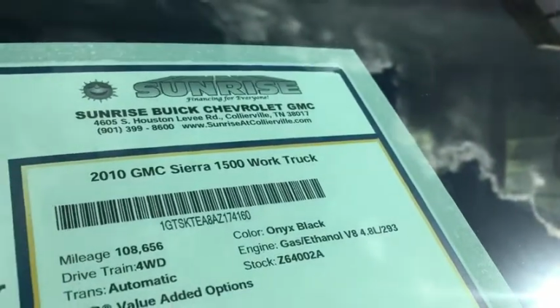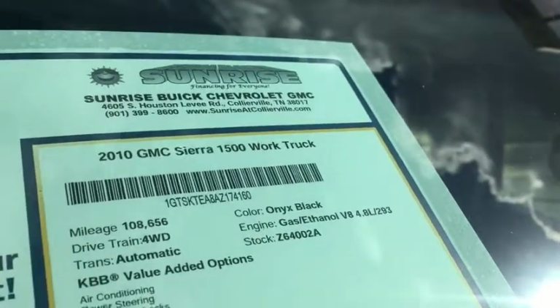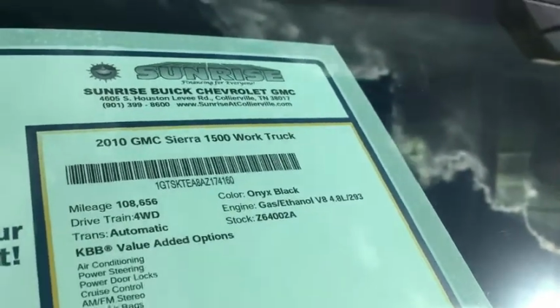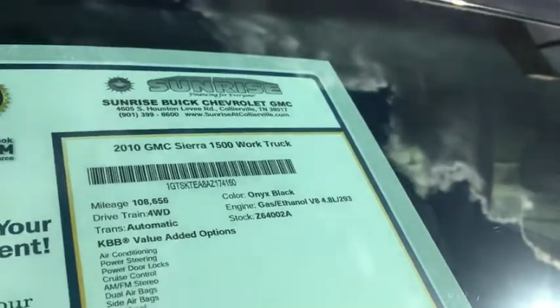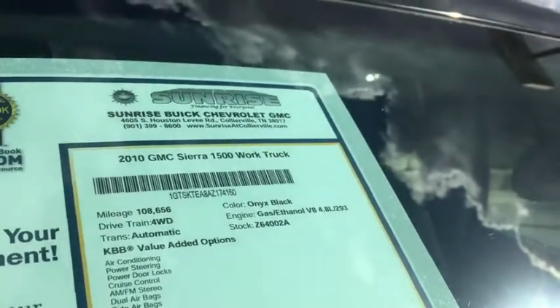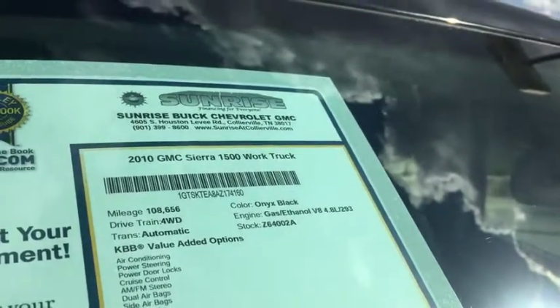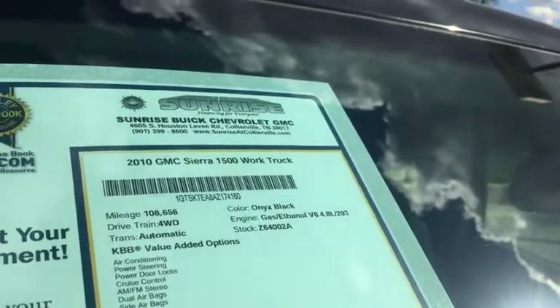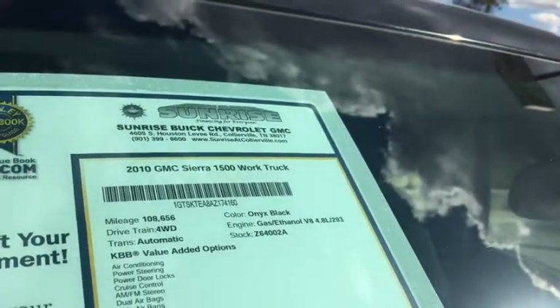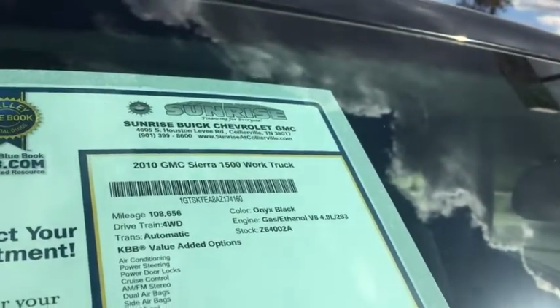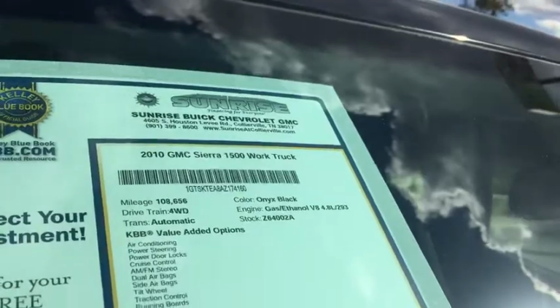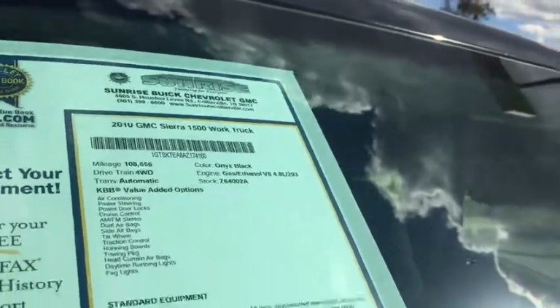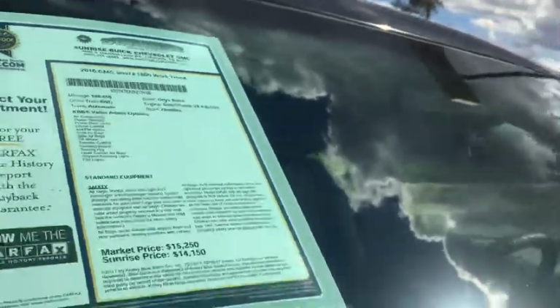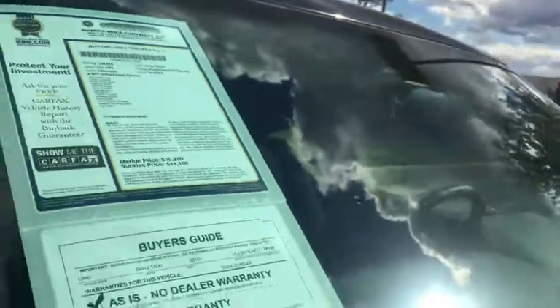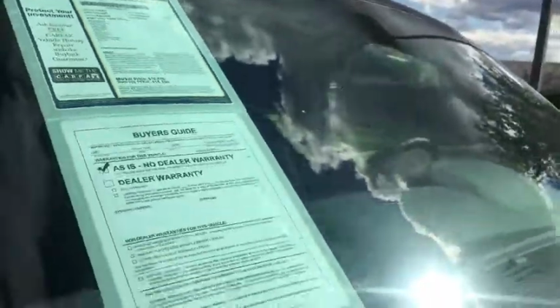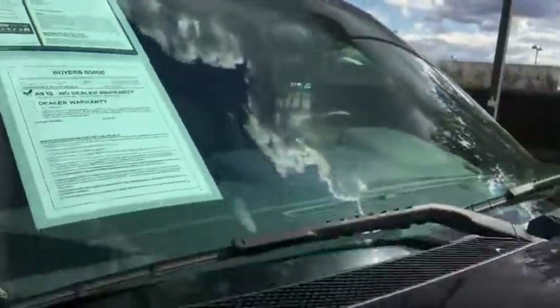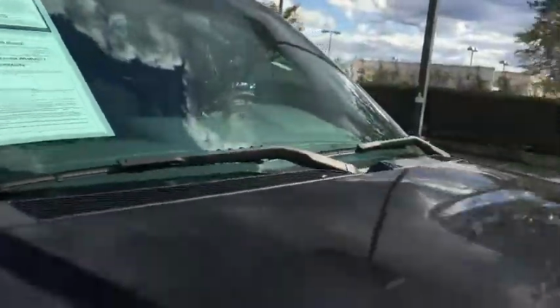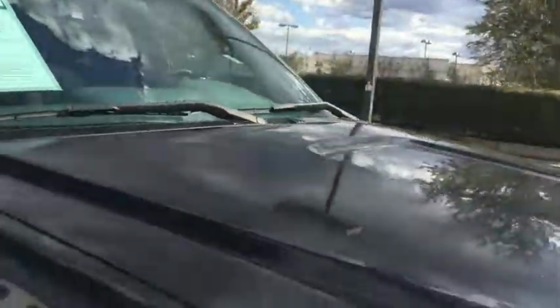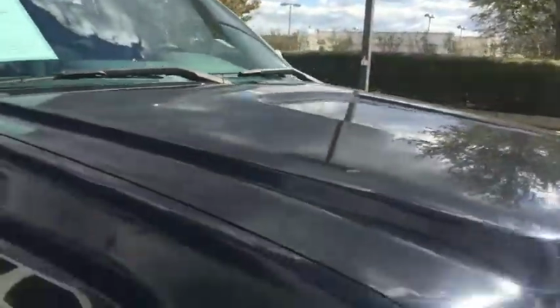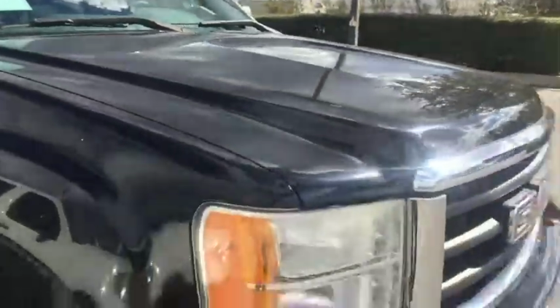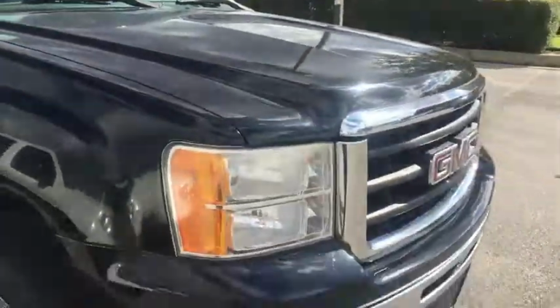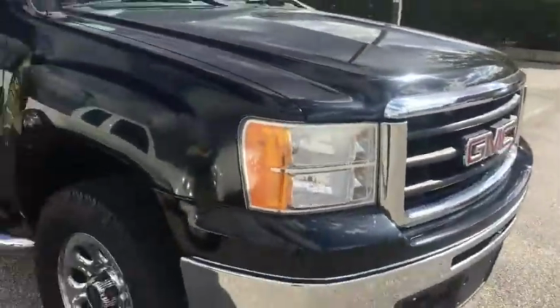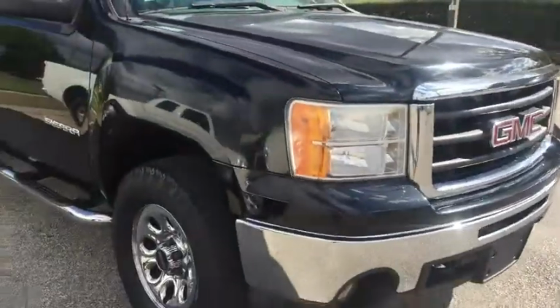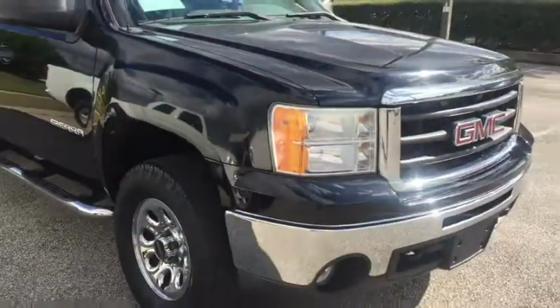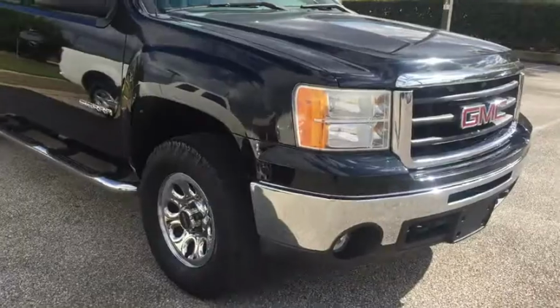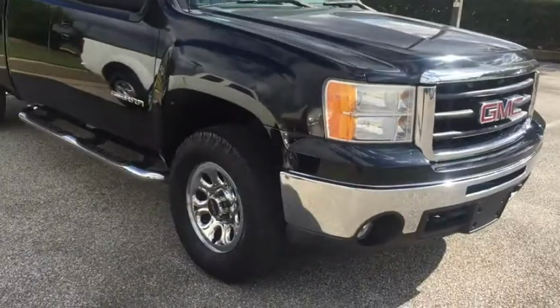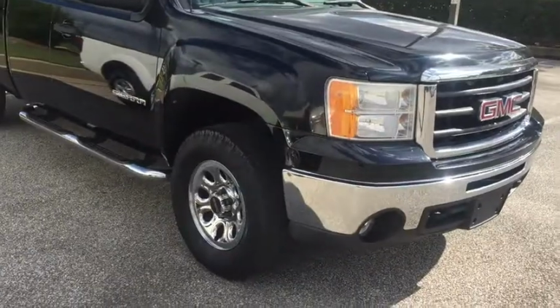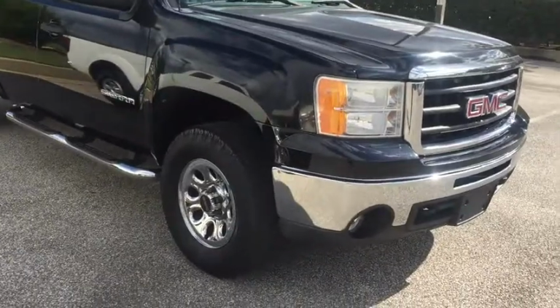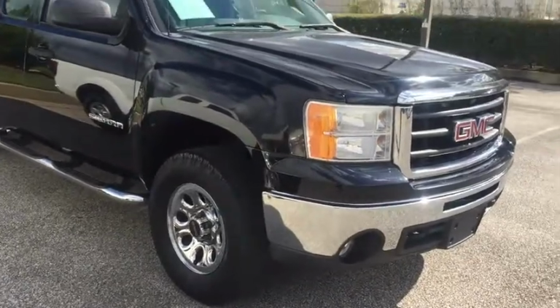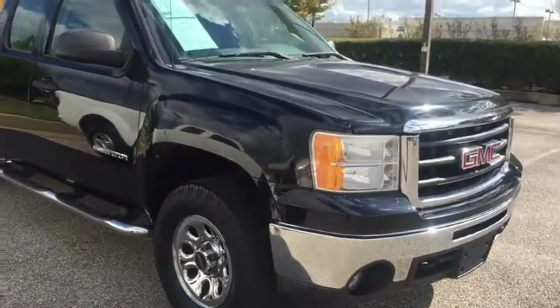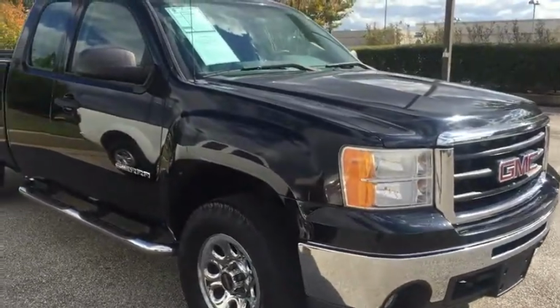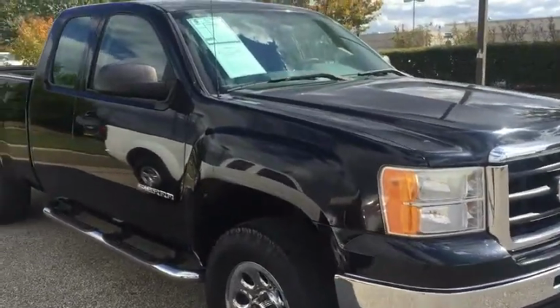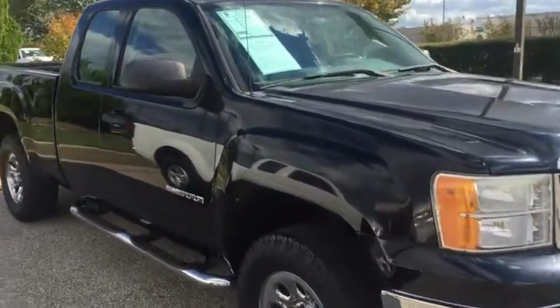2010 GMC Sierra, stock number Z64002A. This truck has 108,000 miles on it. It is a work truck package, extended cab, and it is a four-wheel drive.